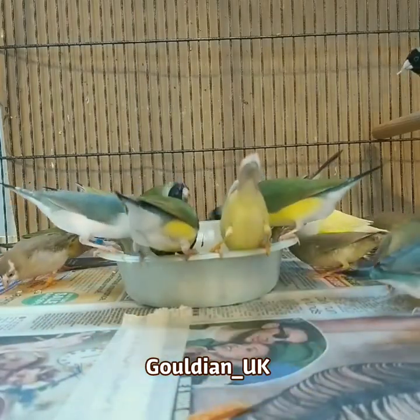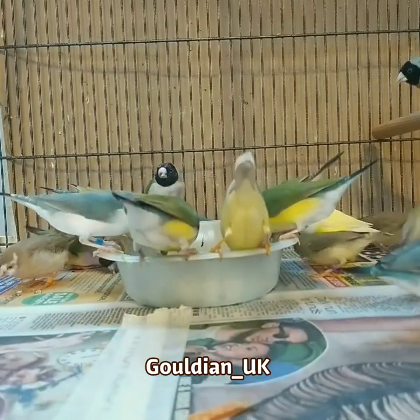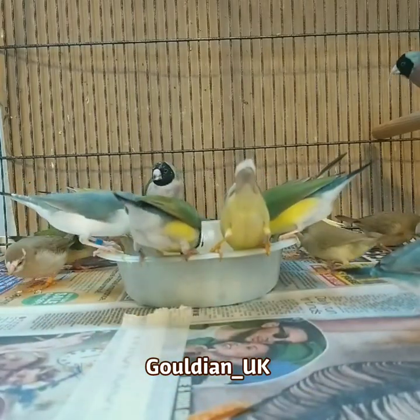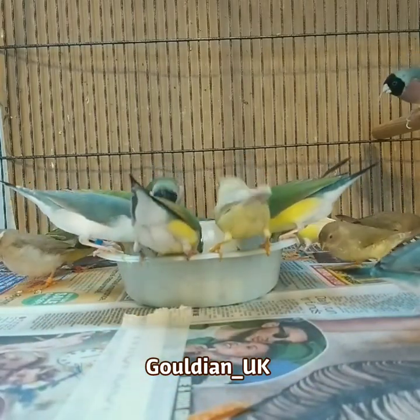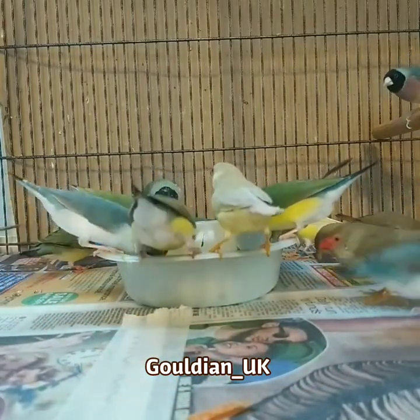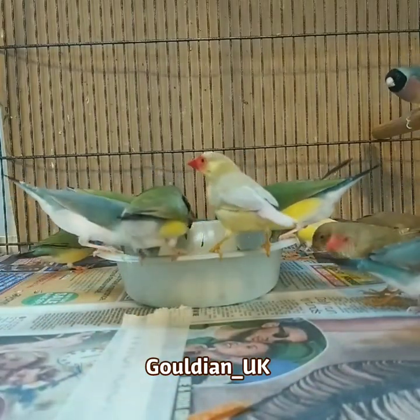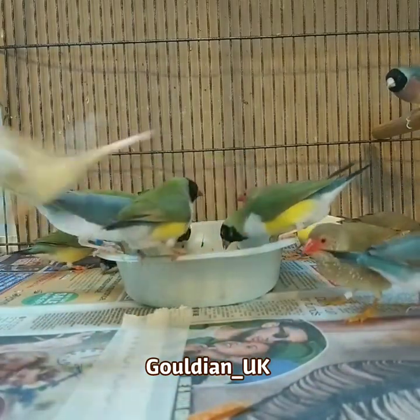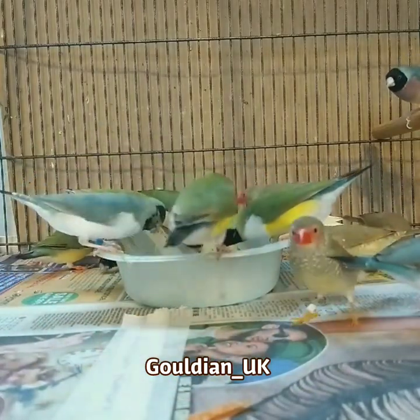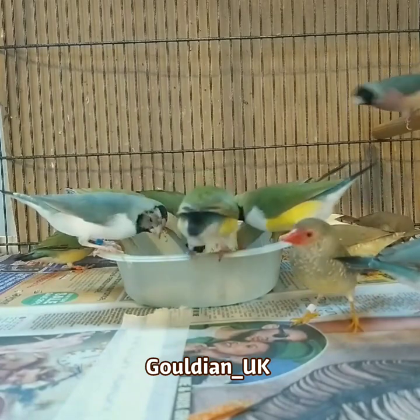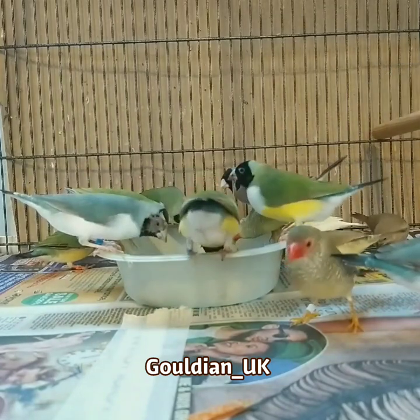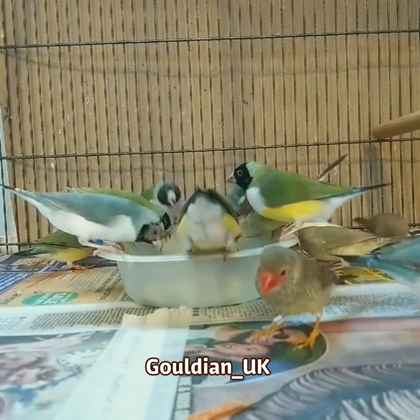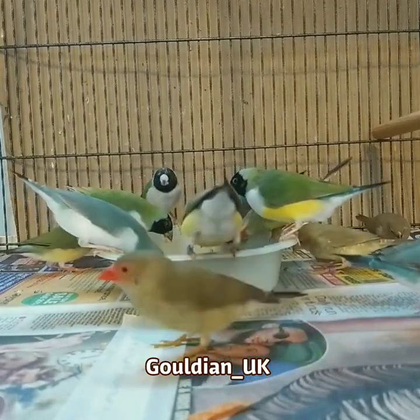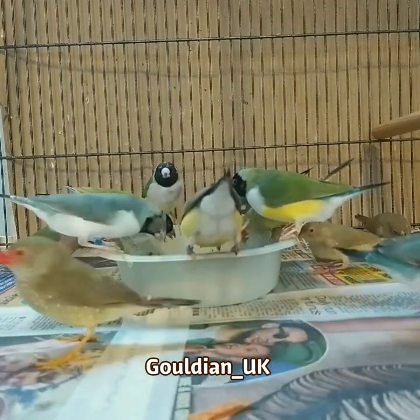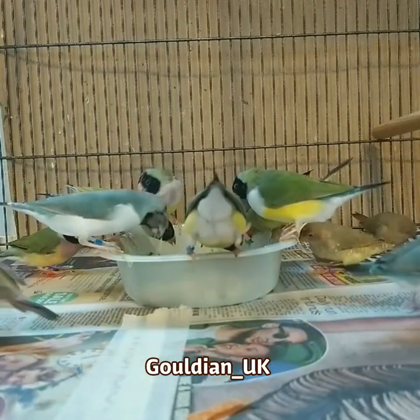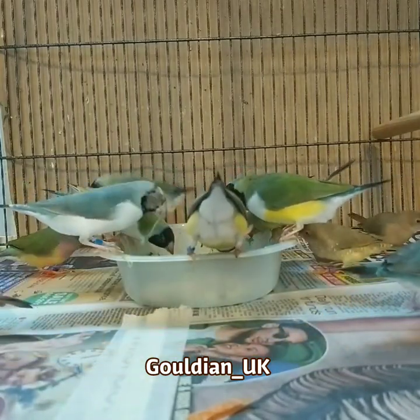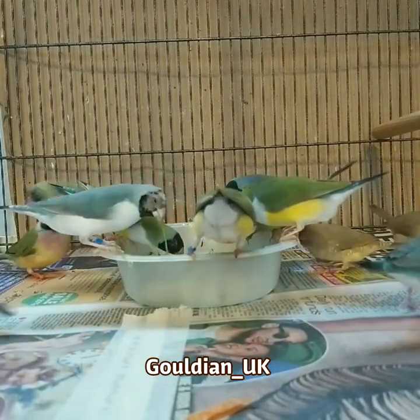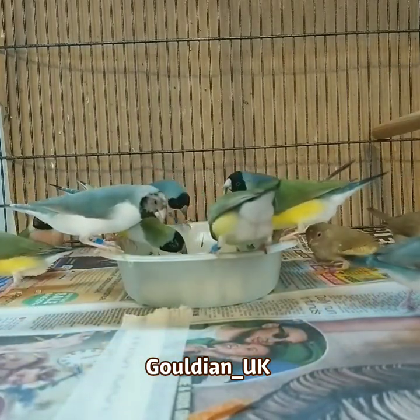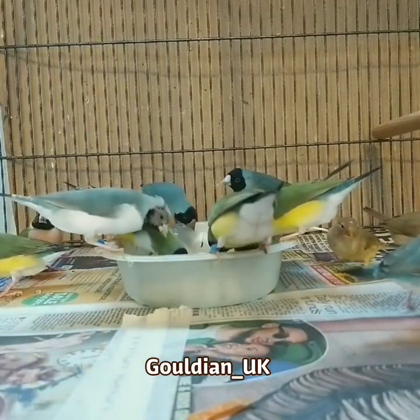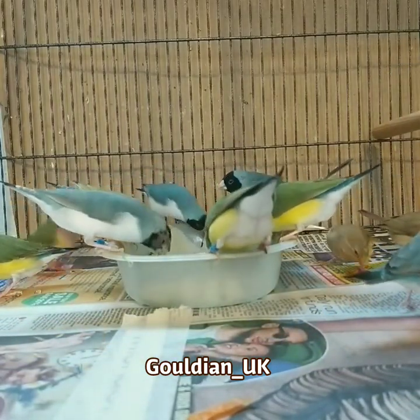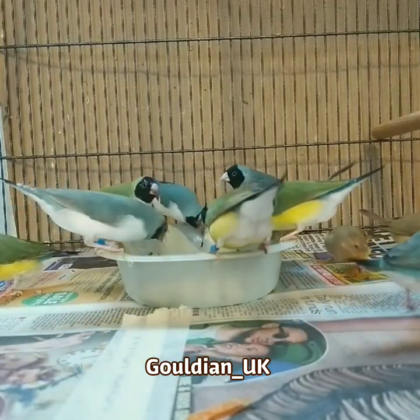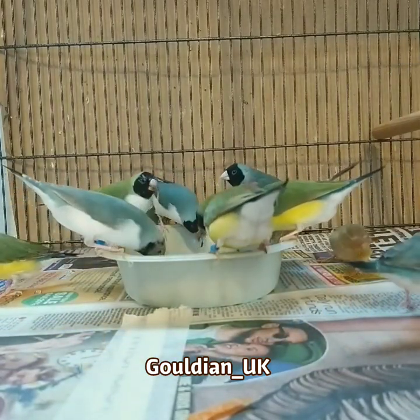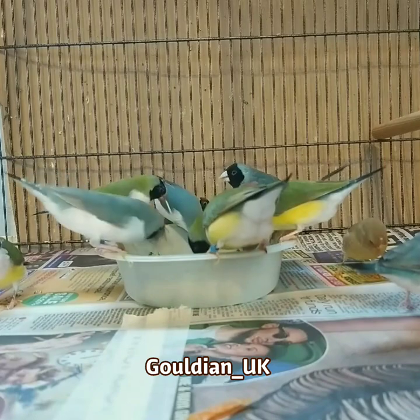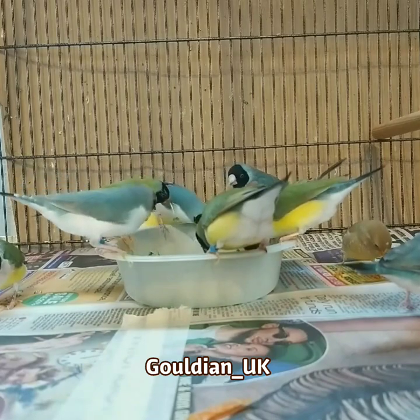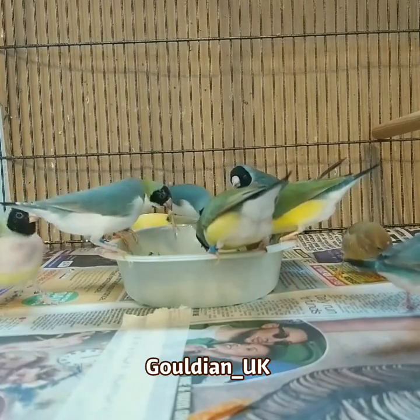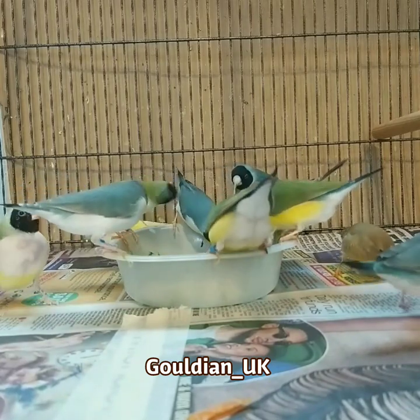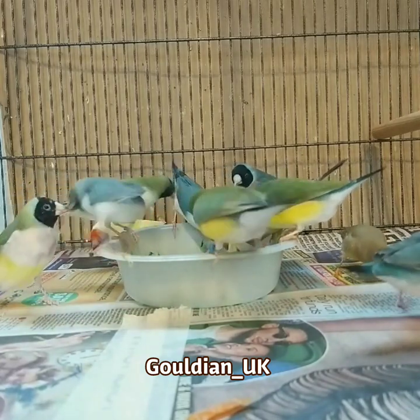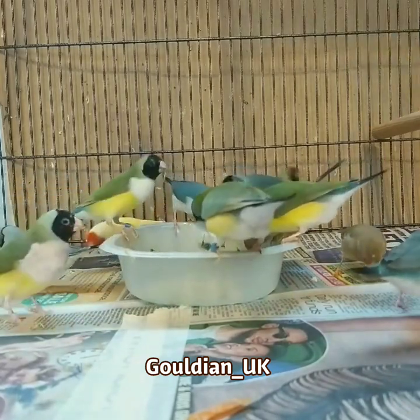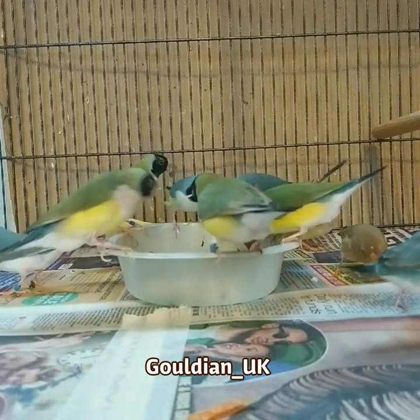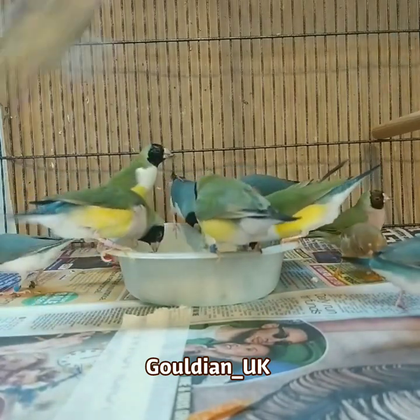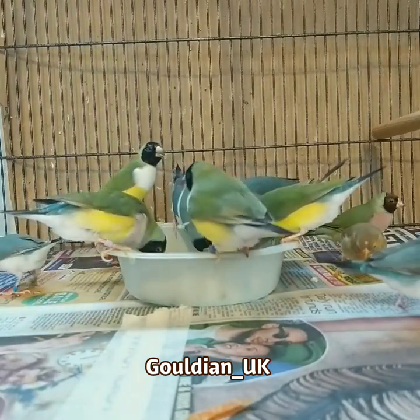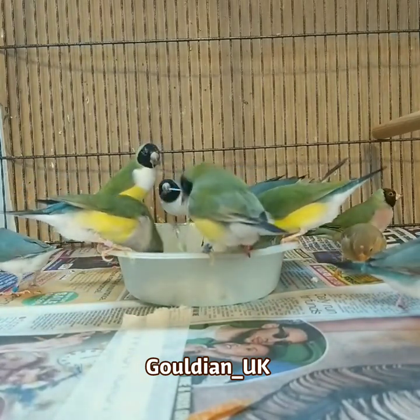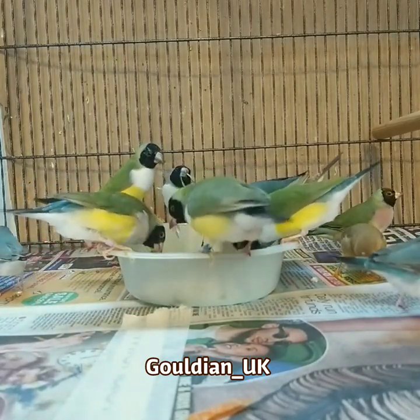Hope you liked the little introduction, just showing off a few of the birds on my Instagram page. Feel free to come and join me and say hello over there. Anyway, let's get on with these birds.